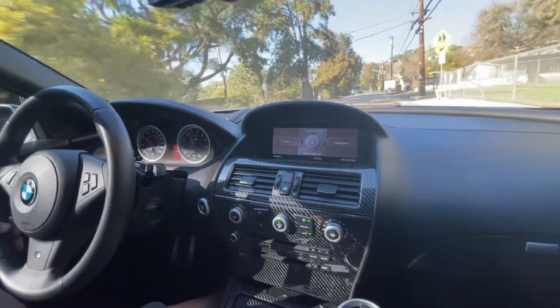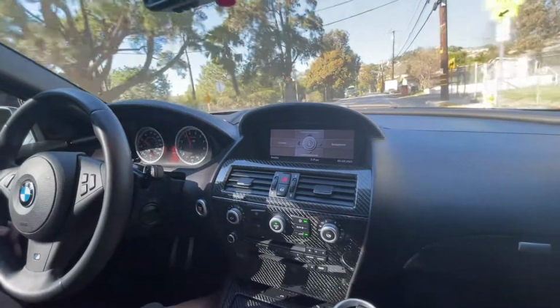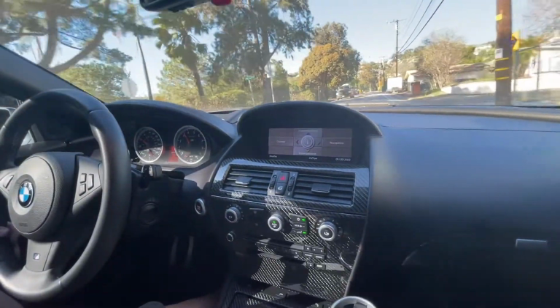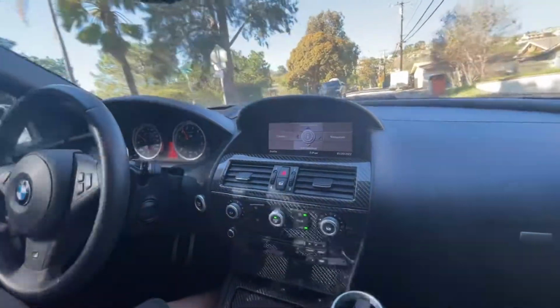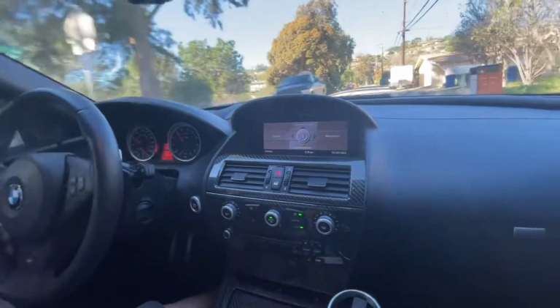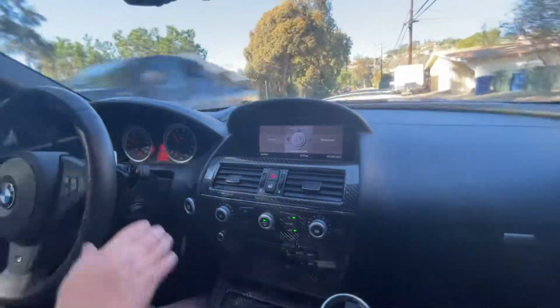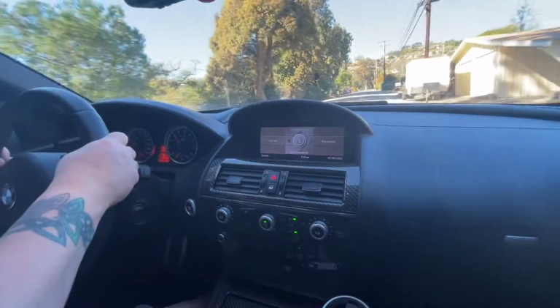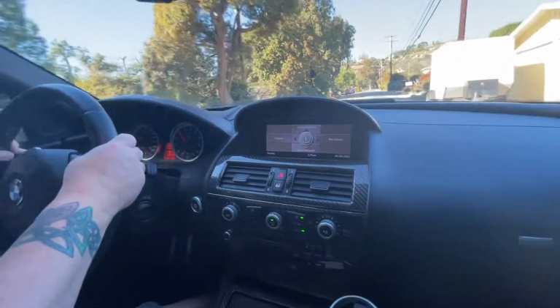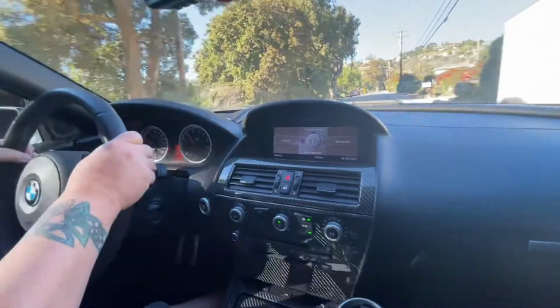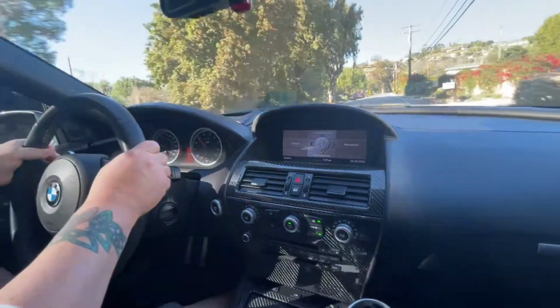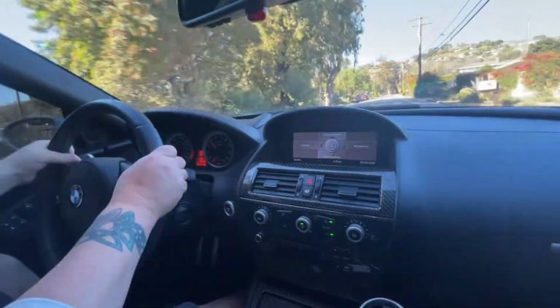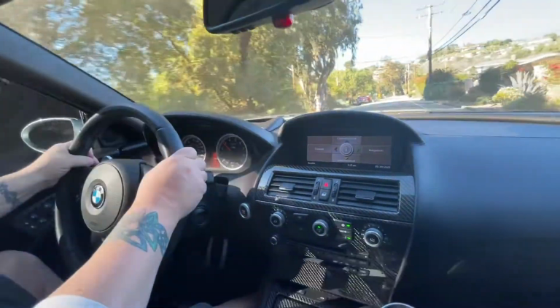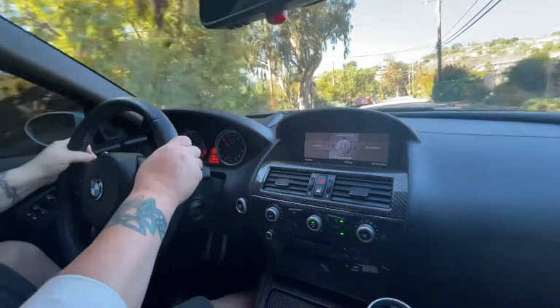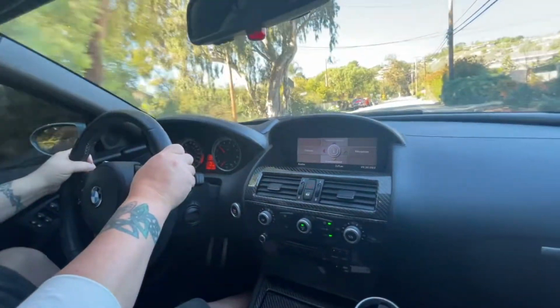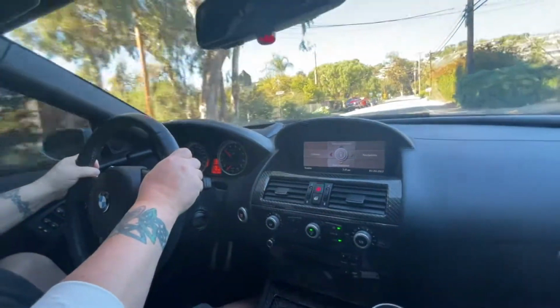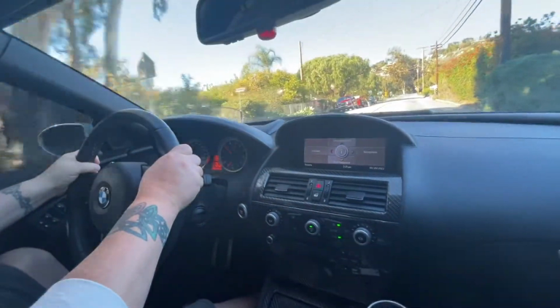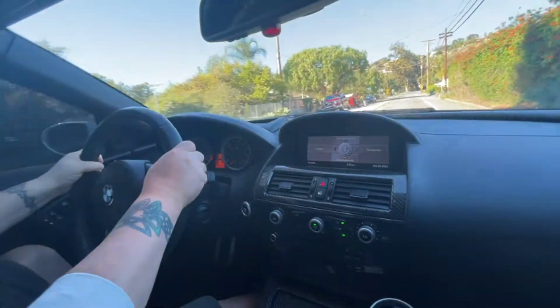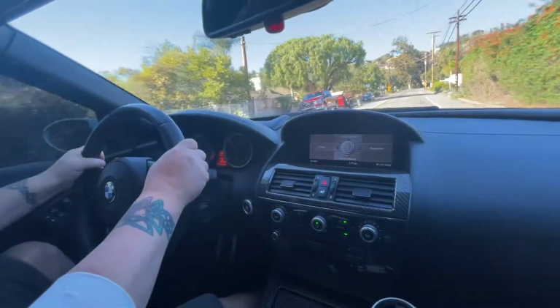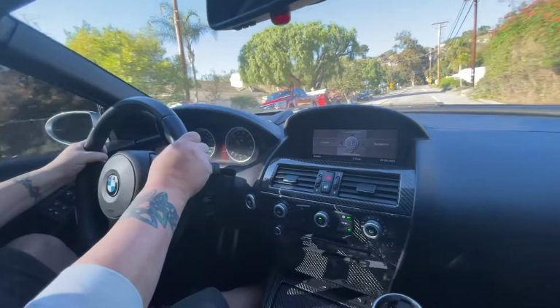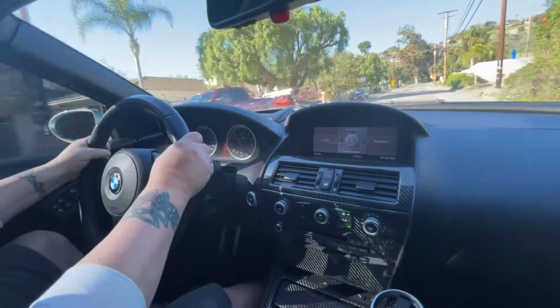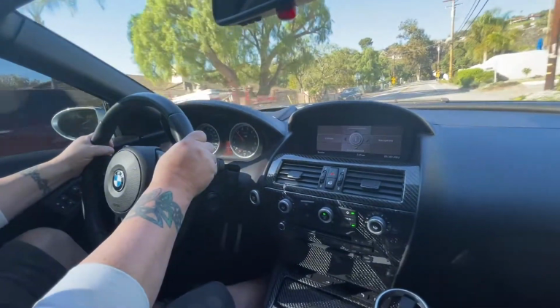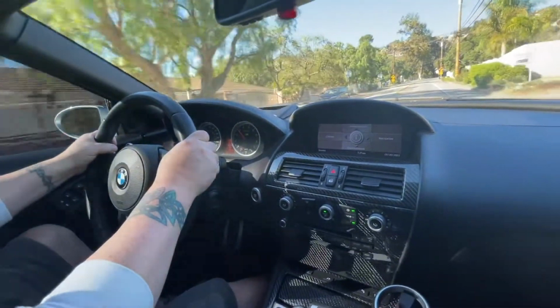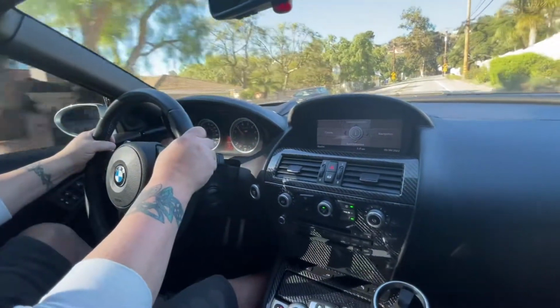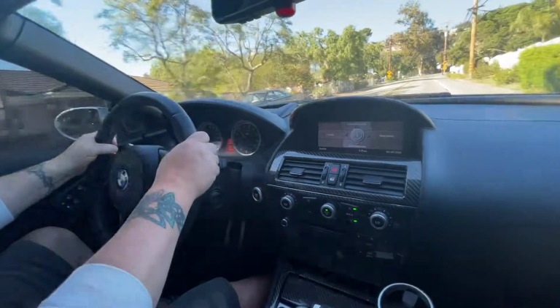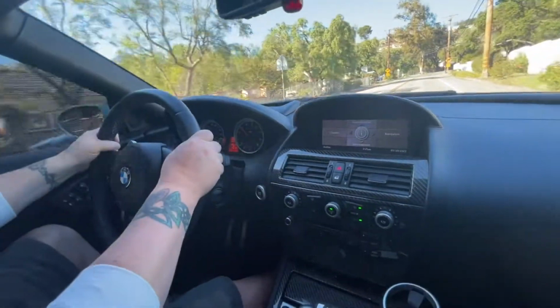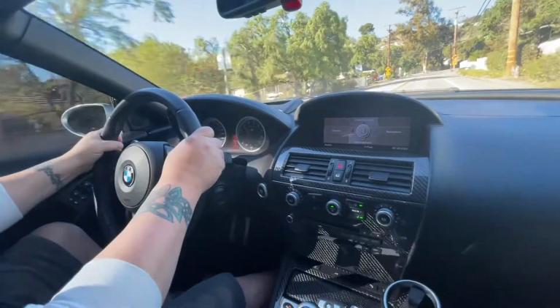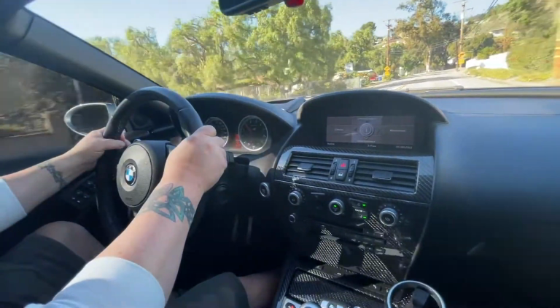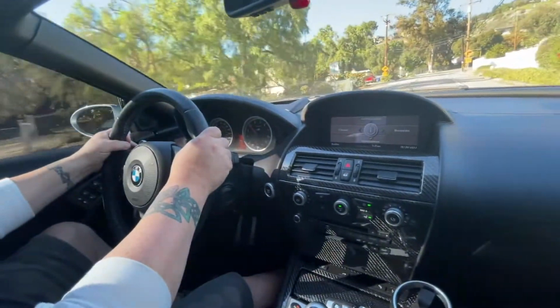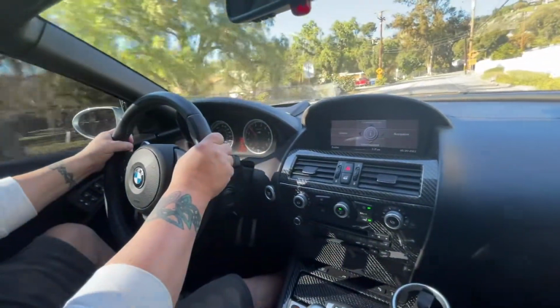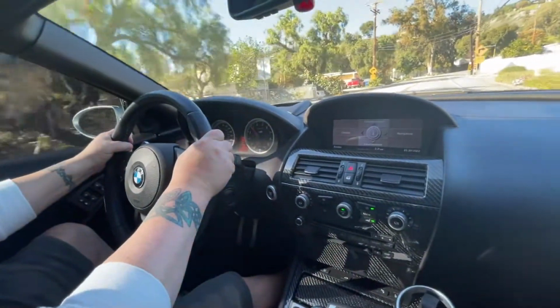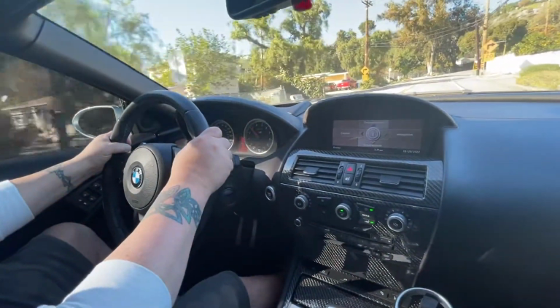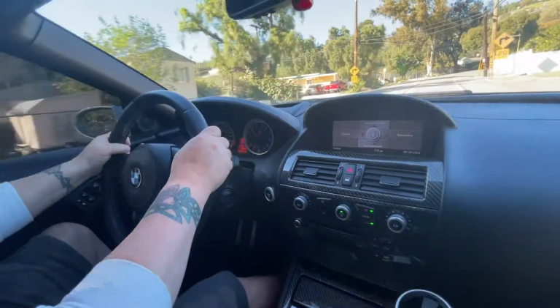What's really fun with this car is these paddle shifters with the CVT transmission. You have so much fun. You really want to see what this thing's made of — you just downshift a couple of gears and hit the gas.